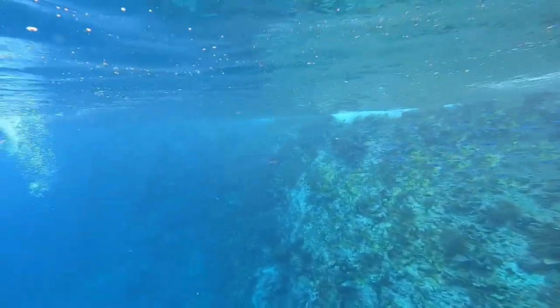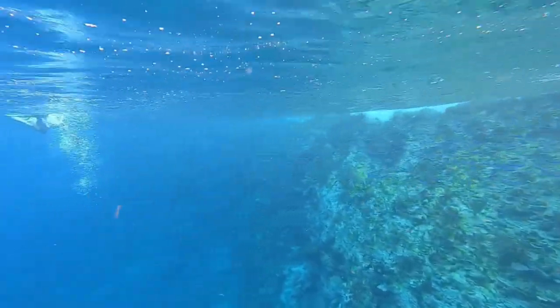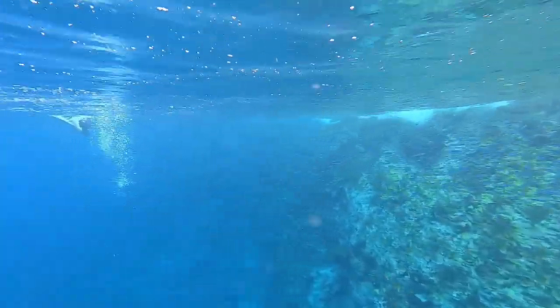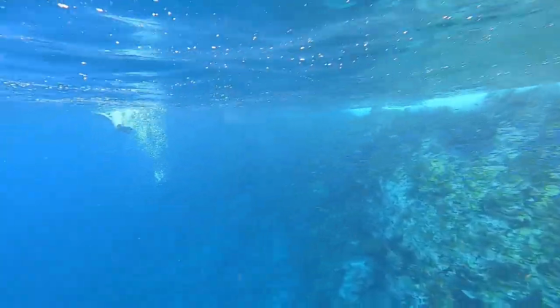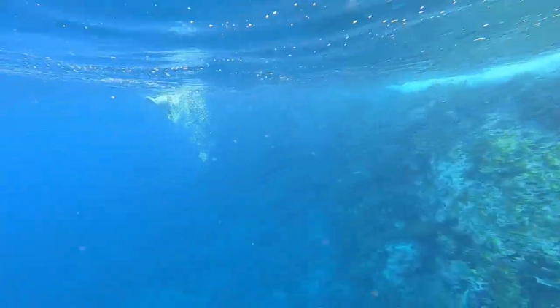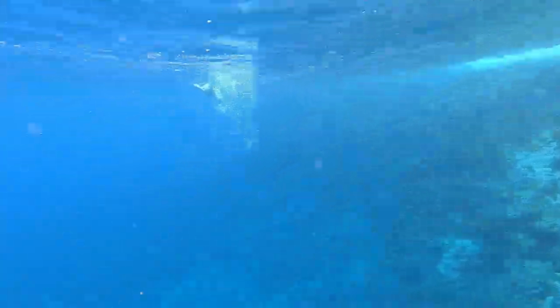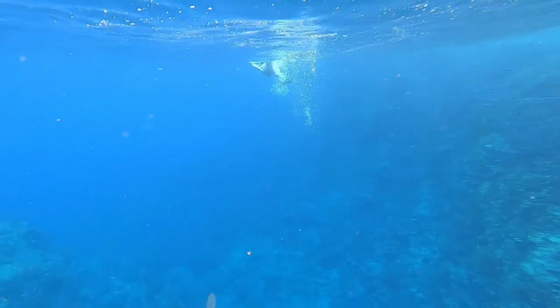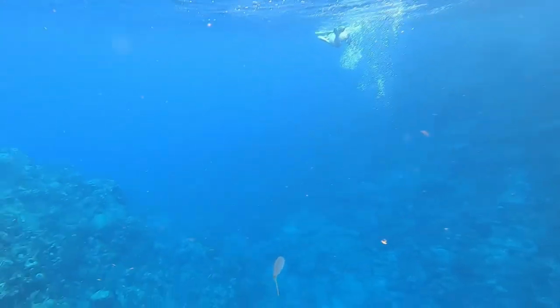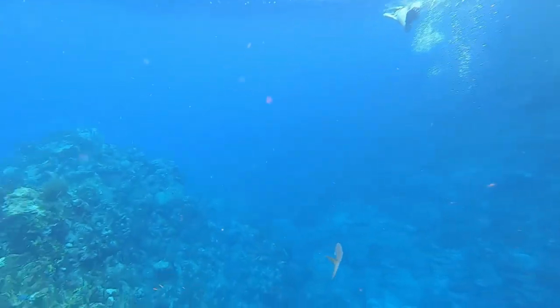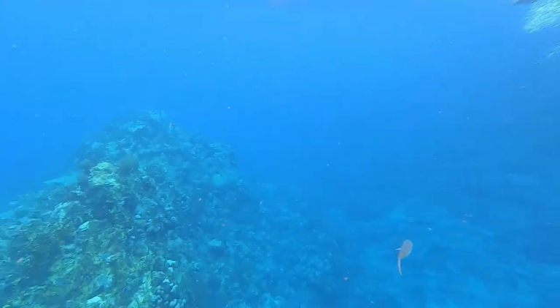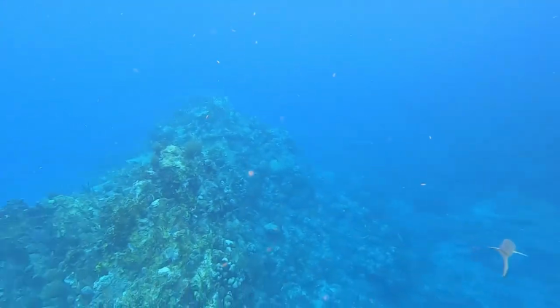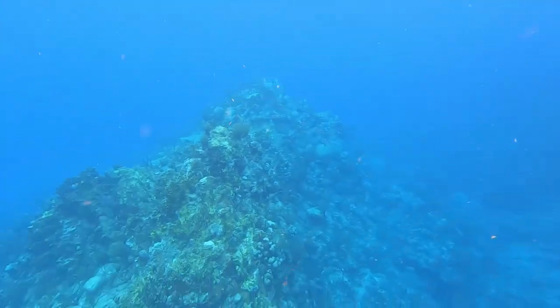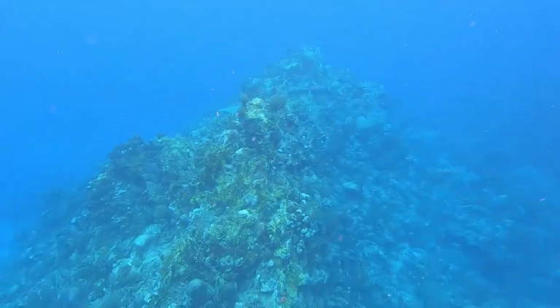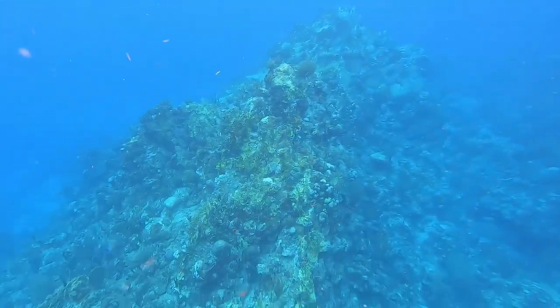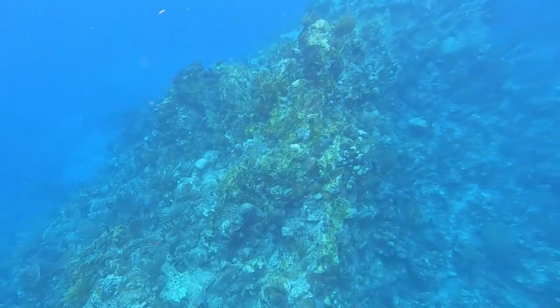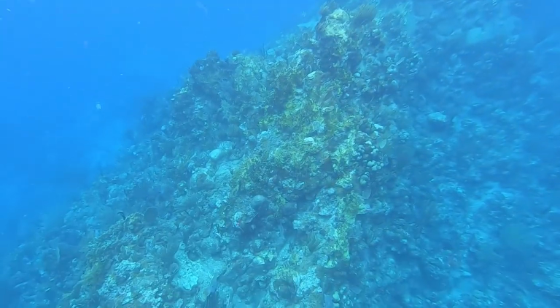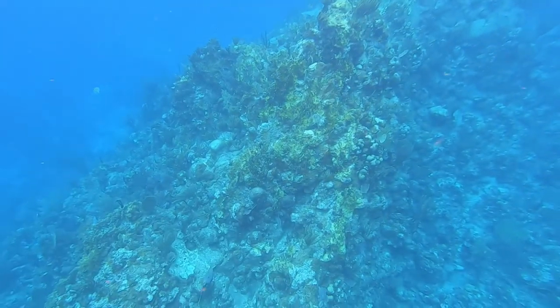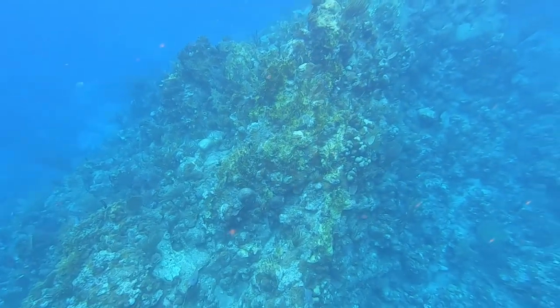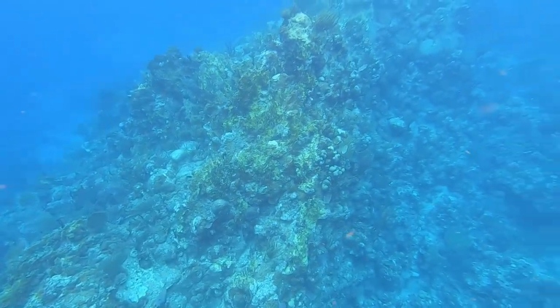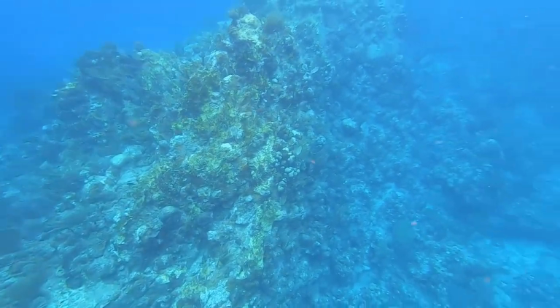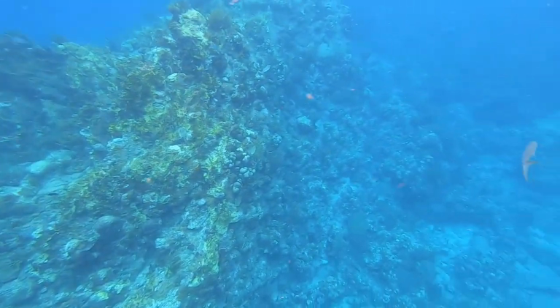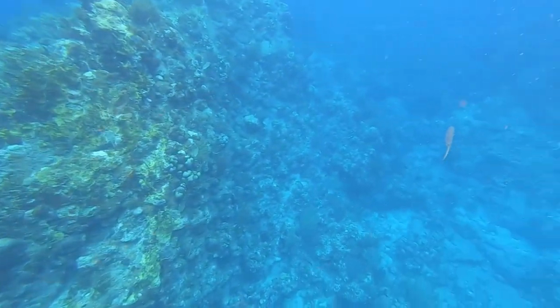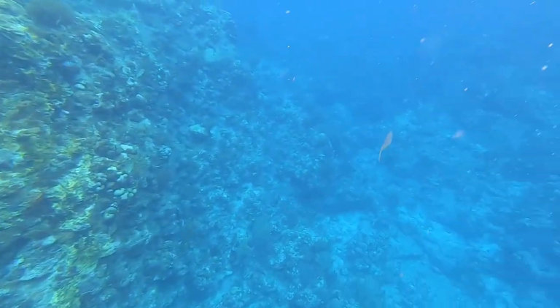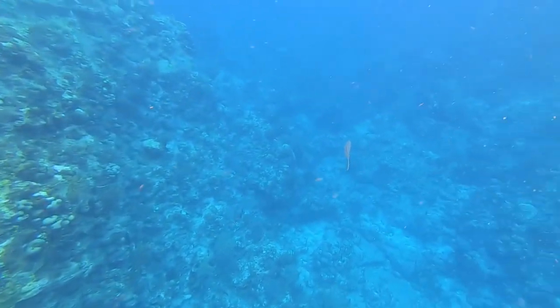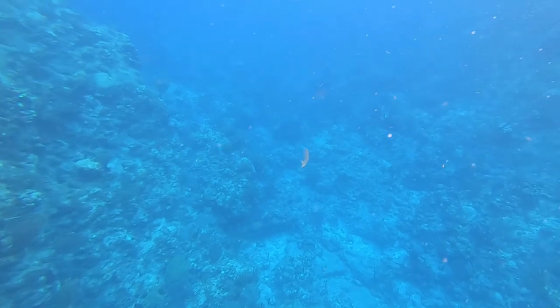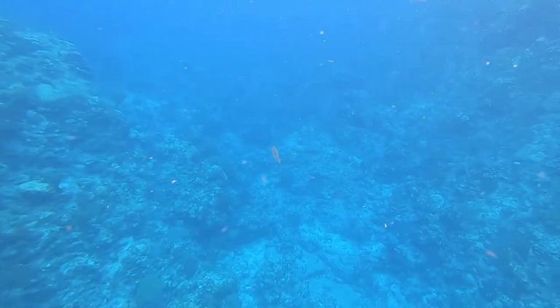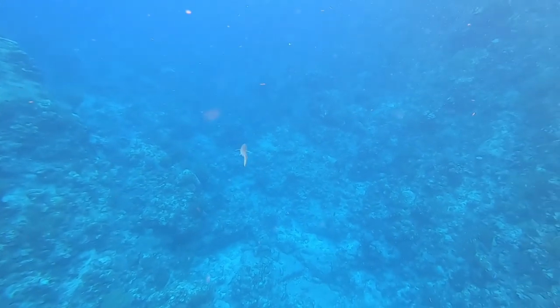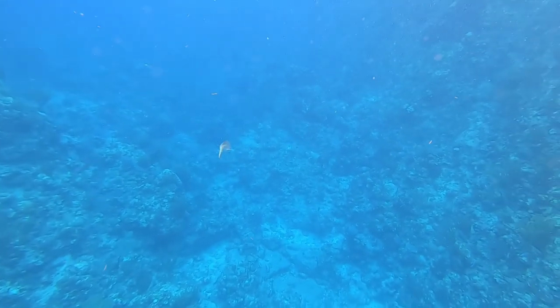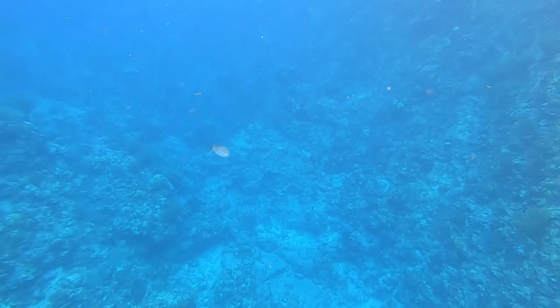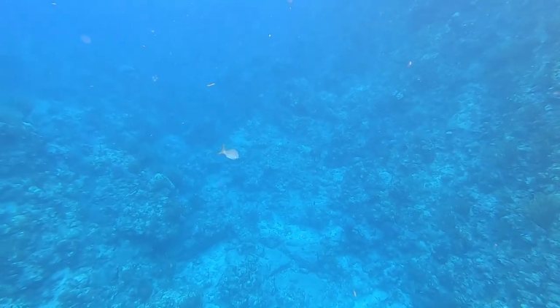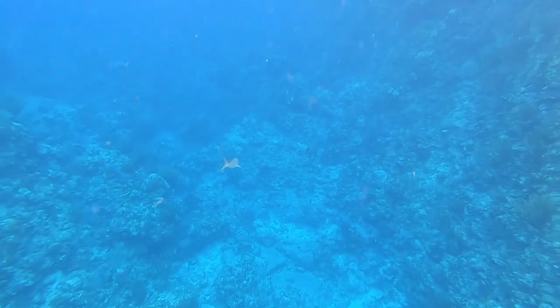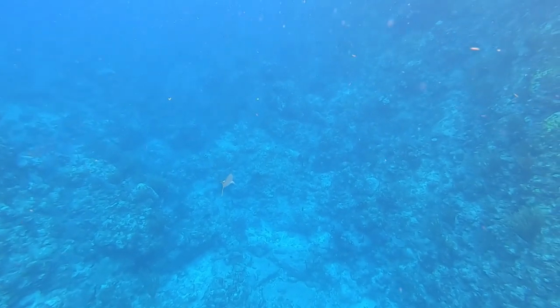This video from my GoPro underwater just doesn't do it justice, but still it's fun to share these clips. My wife and I had a great time snorkeling here.